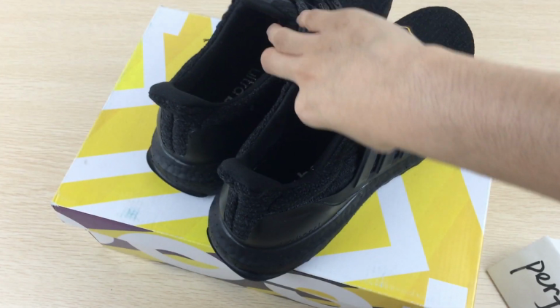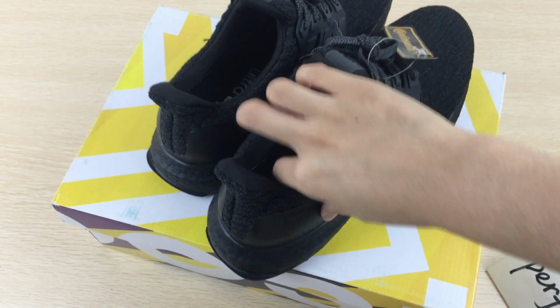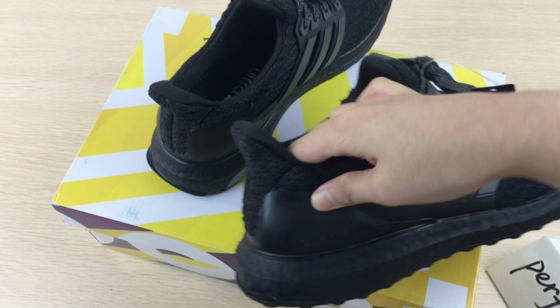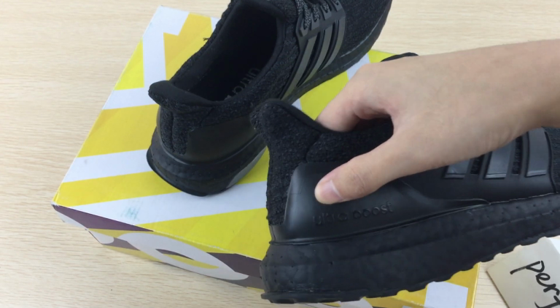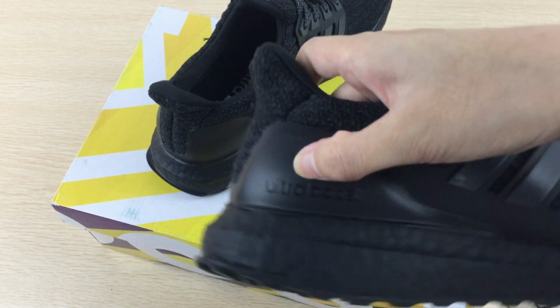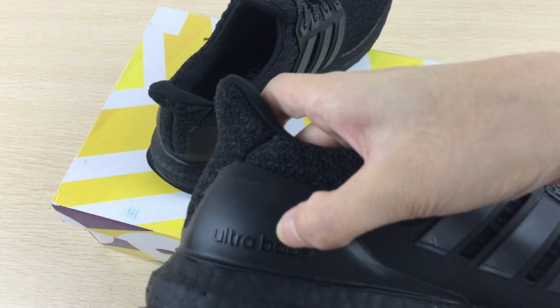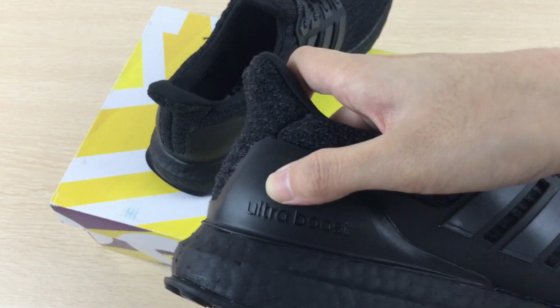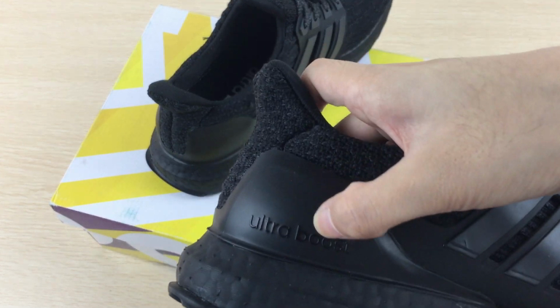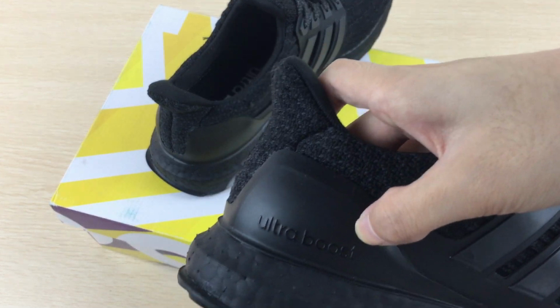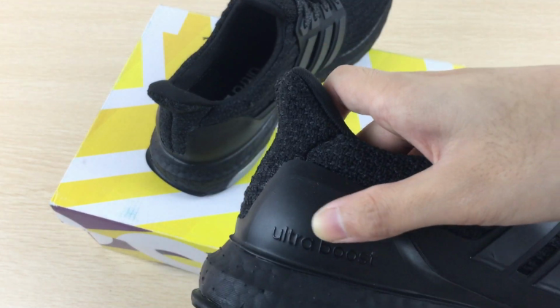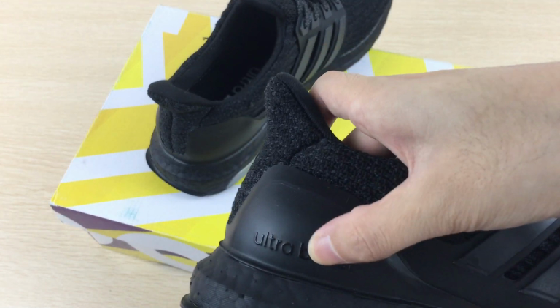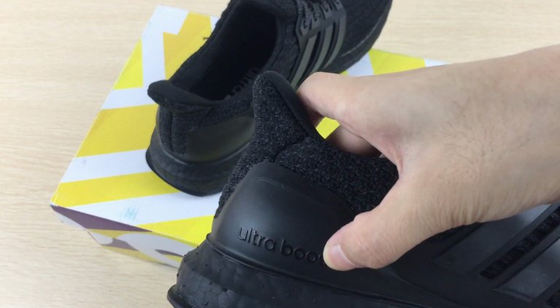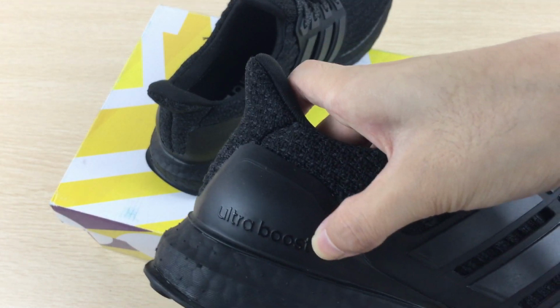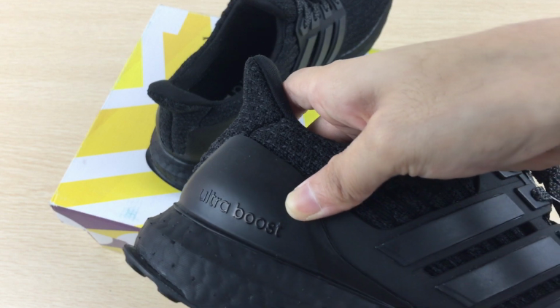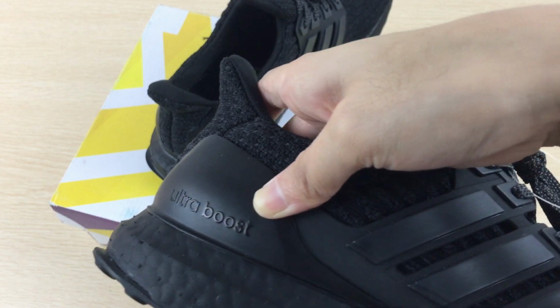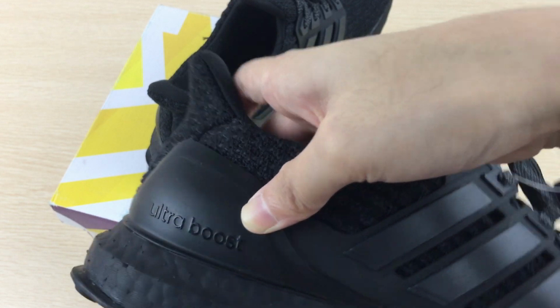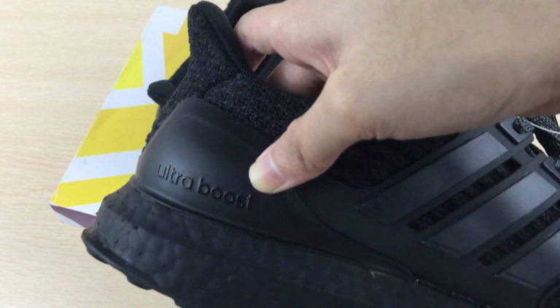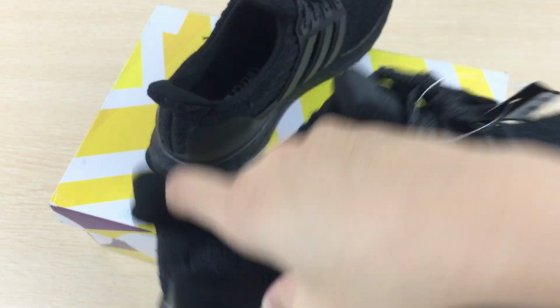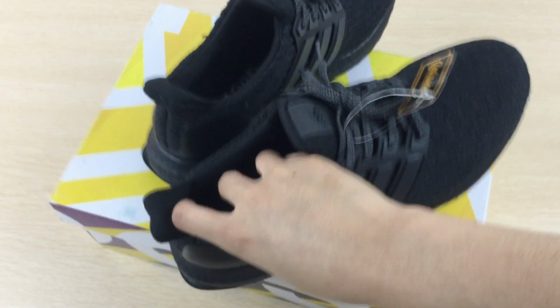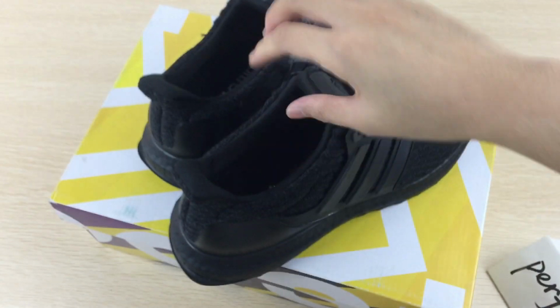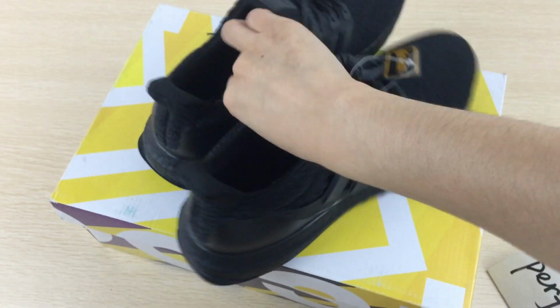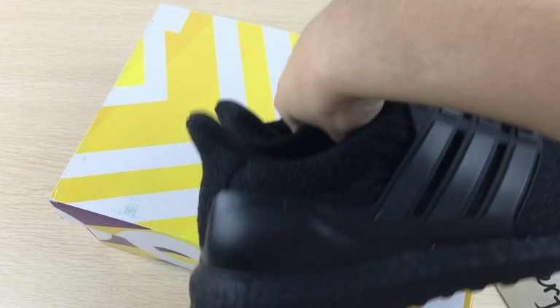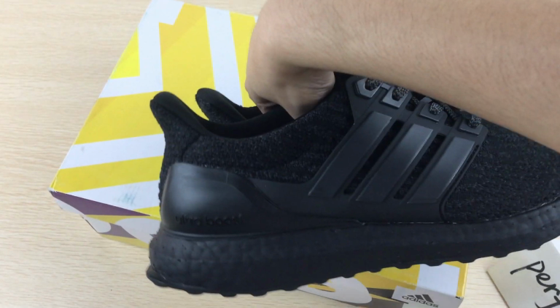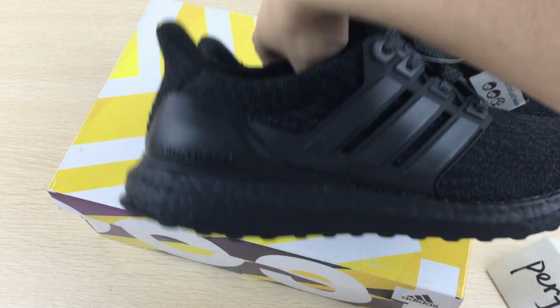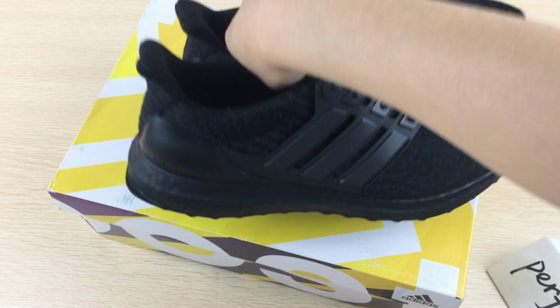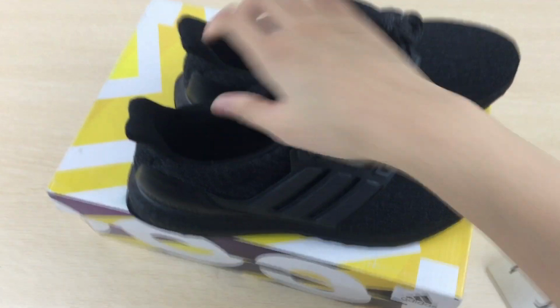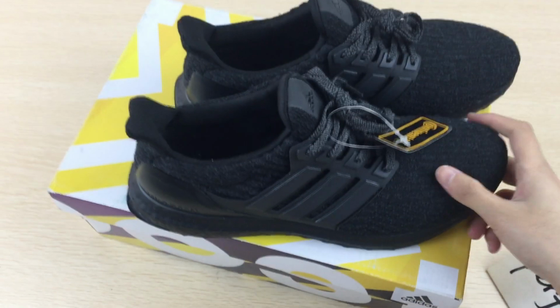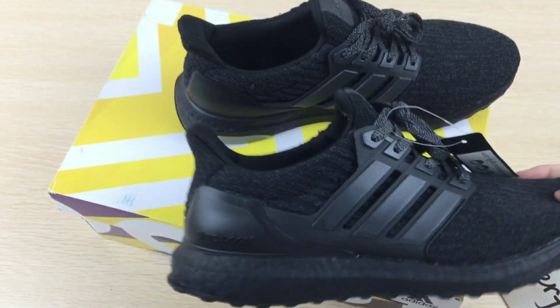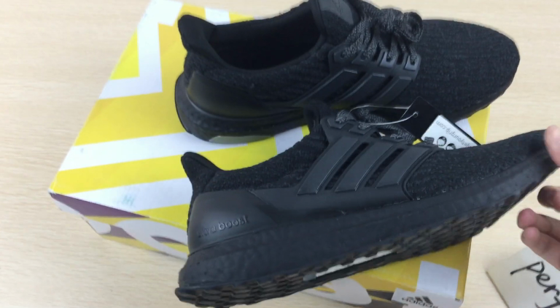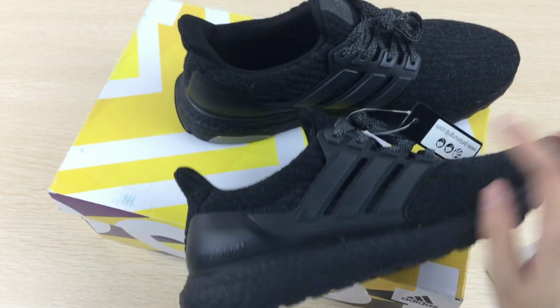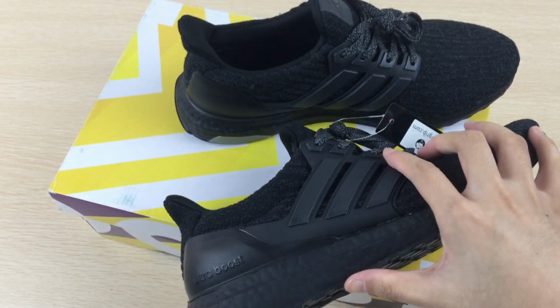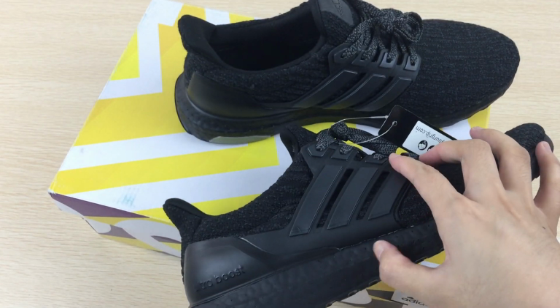Here you can also see the Ultra Booster branding. And the midsole is also a popcorn — black popcorn.